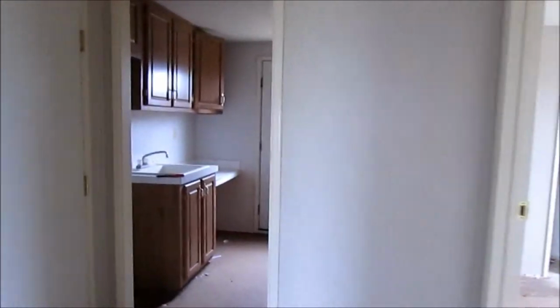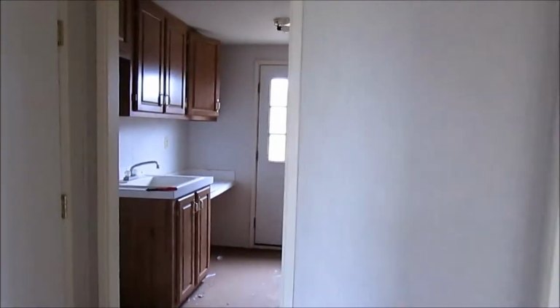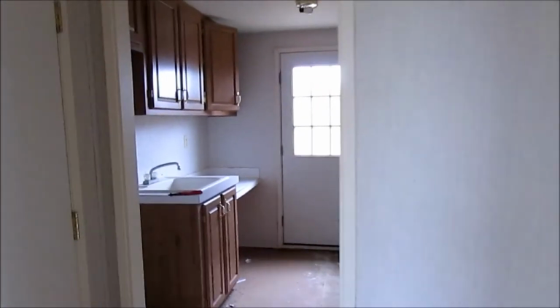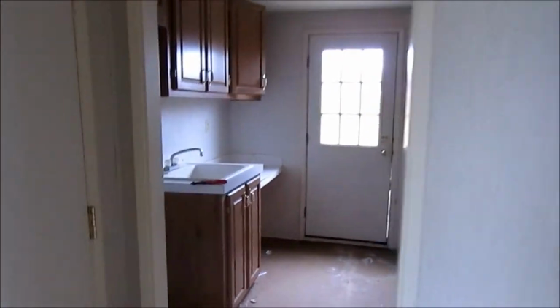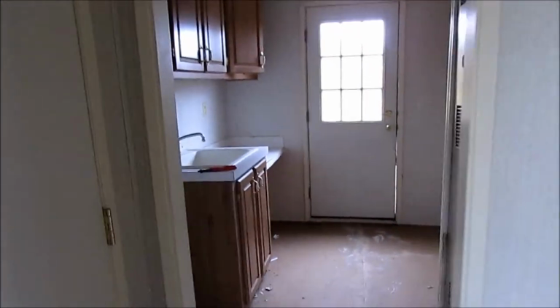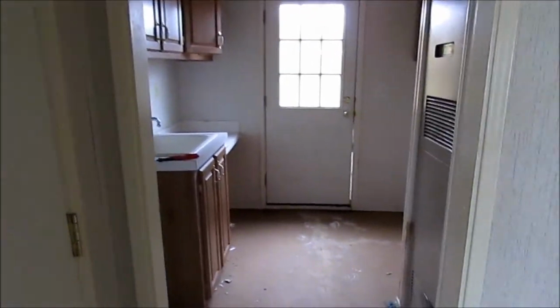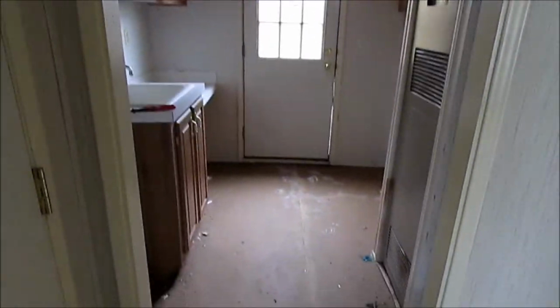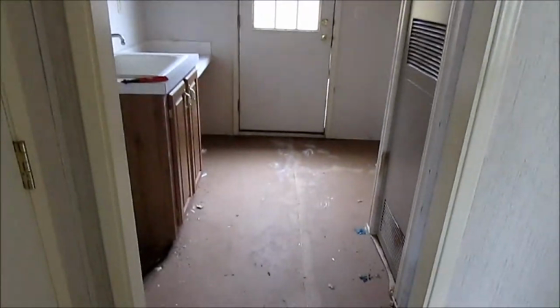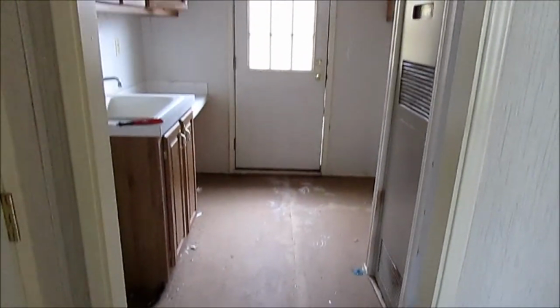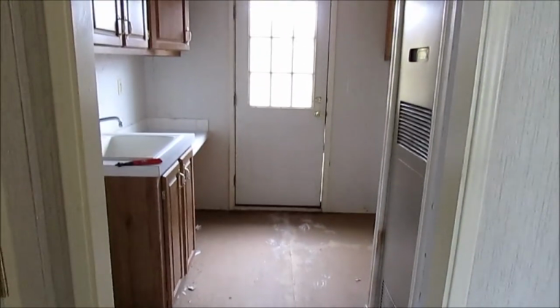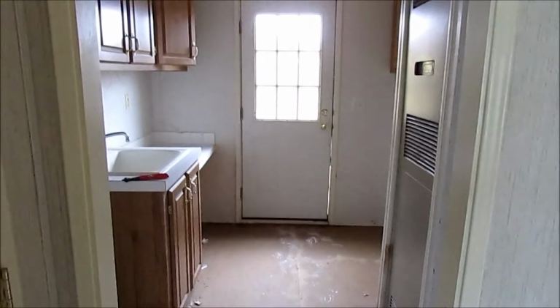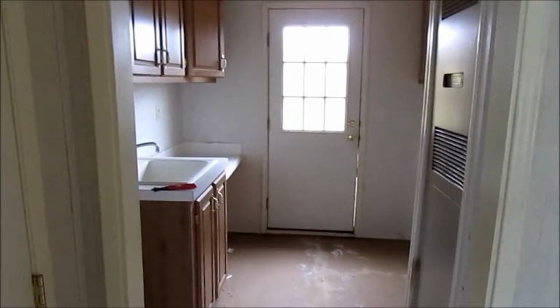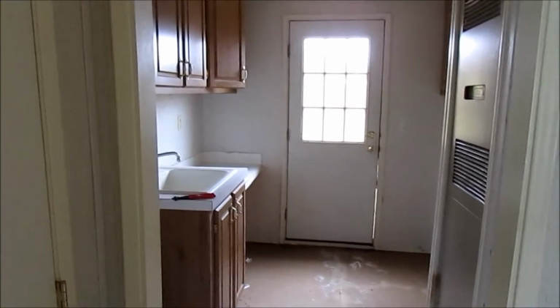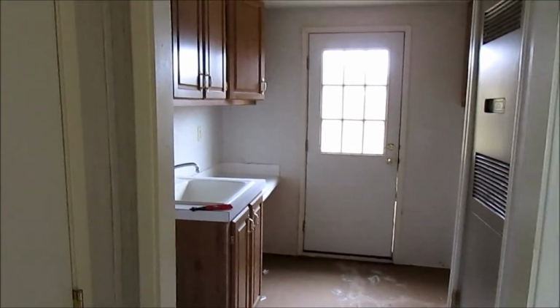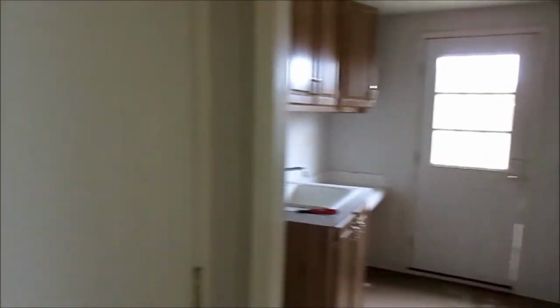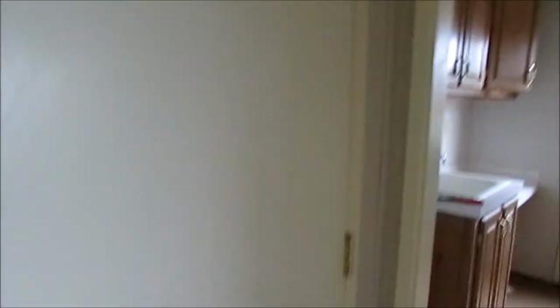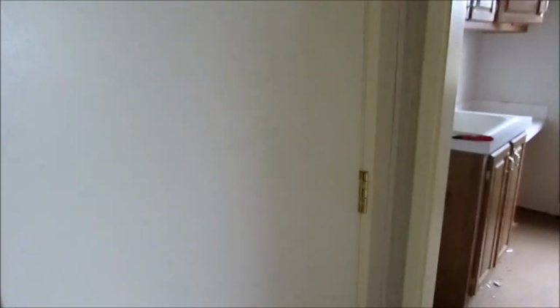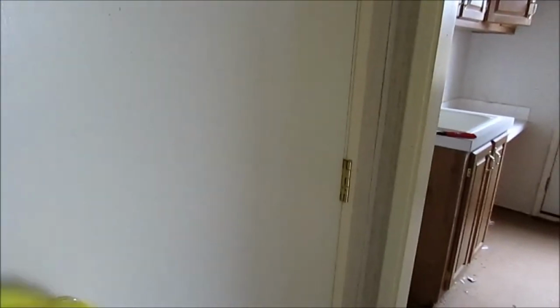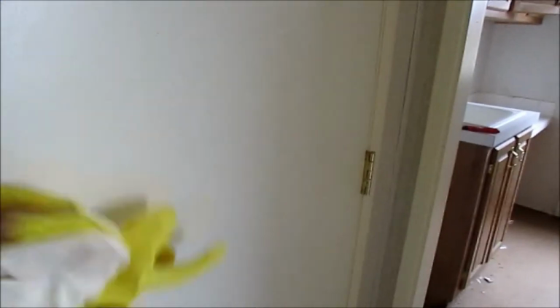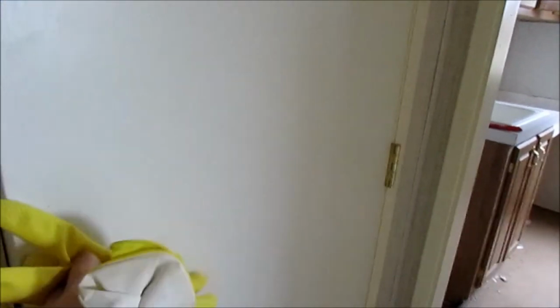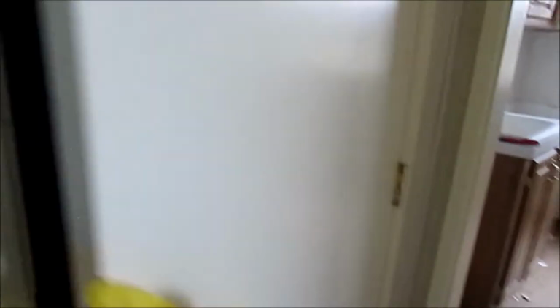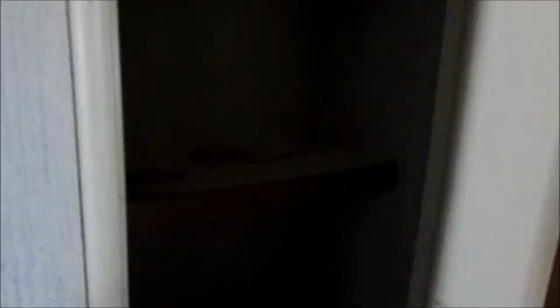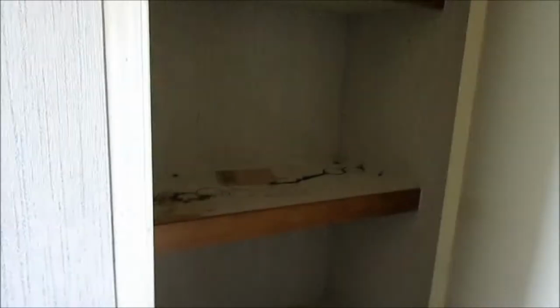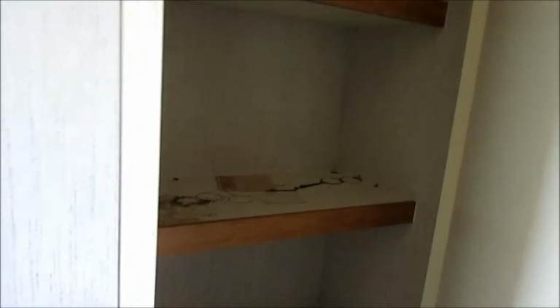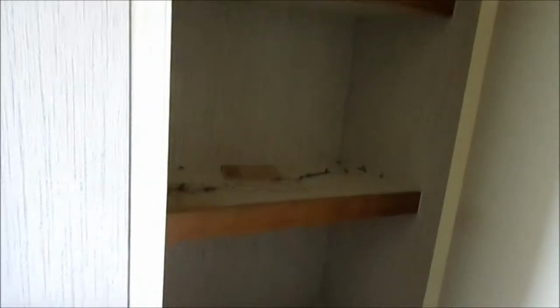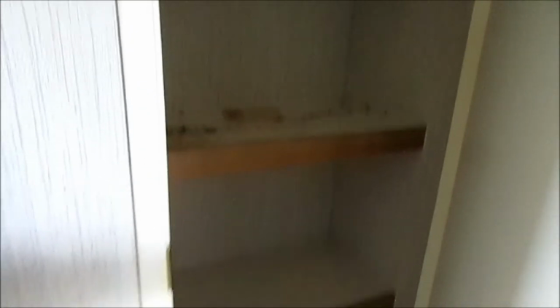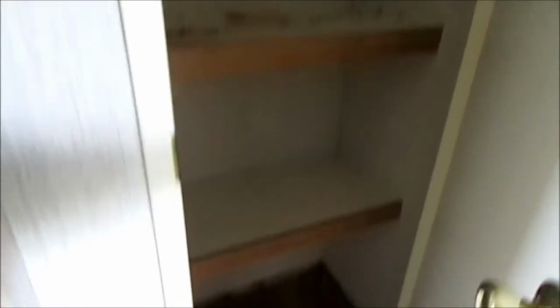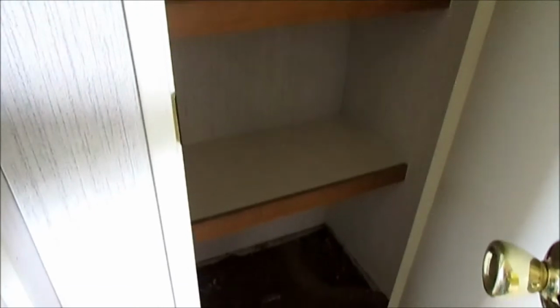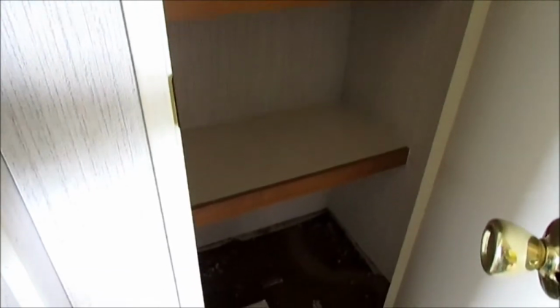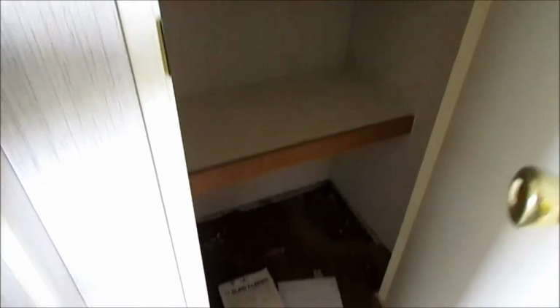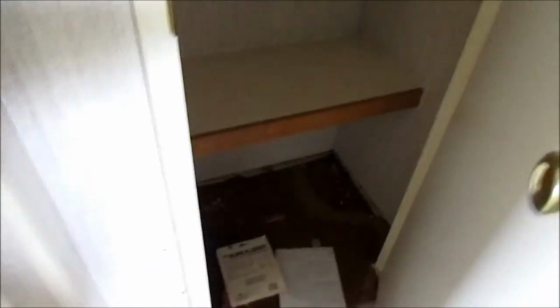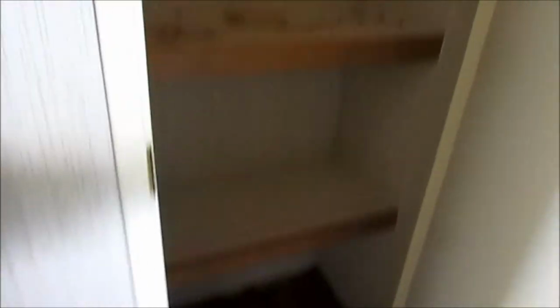Here's the laundry room — there were piles of nastiness here before. There's a closet that will obviously be one of the things I have to clean today.